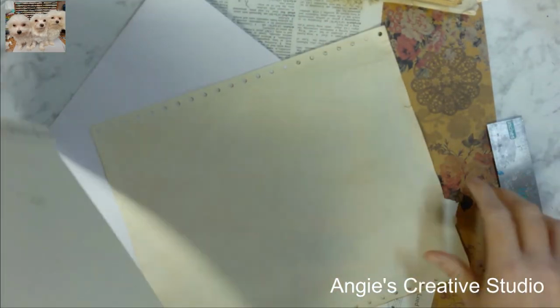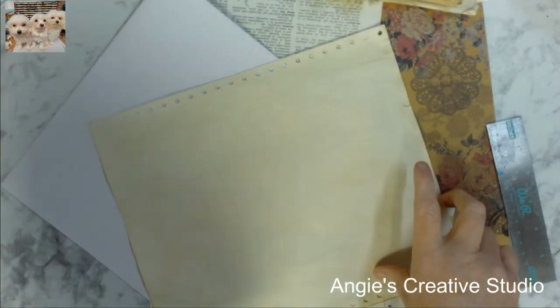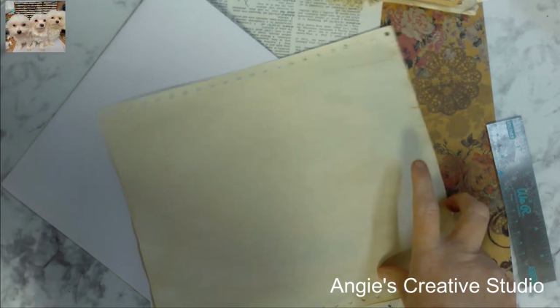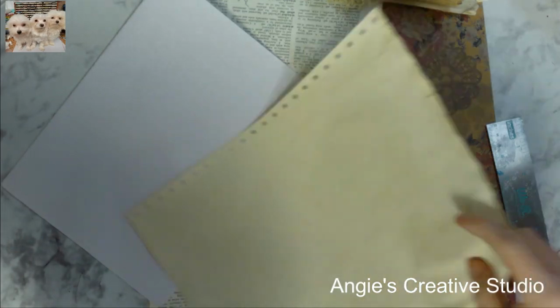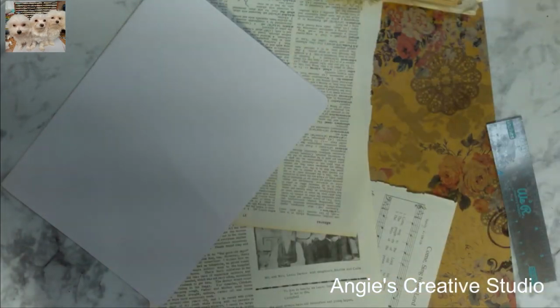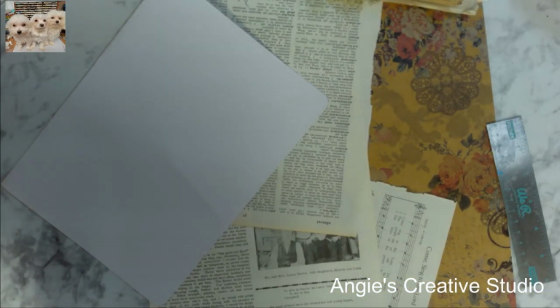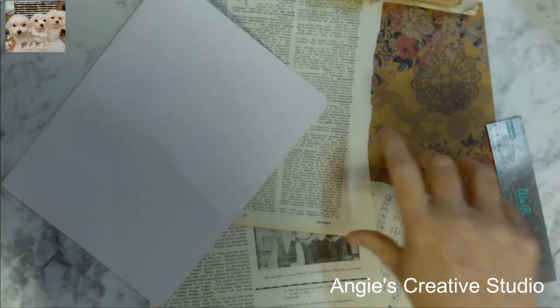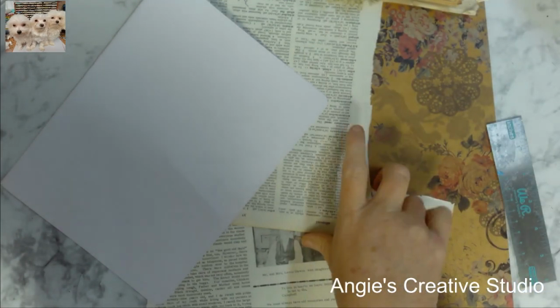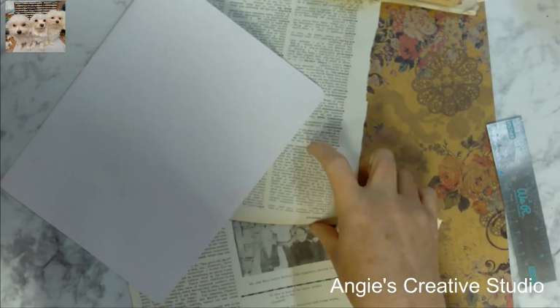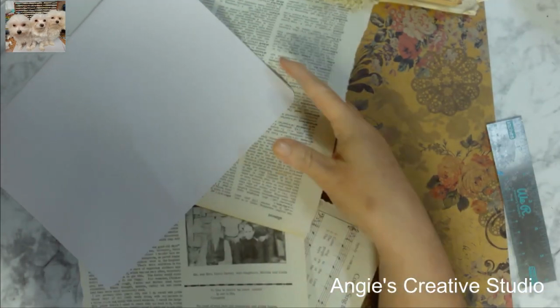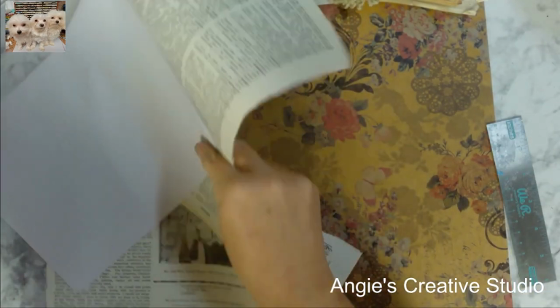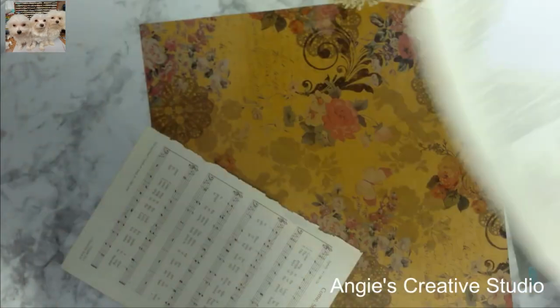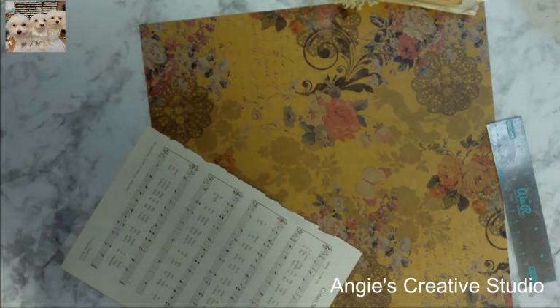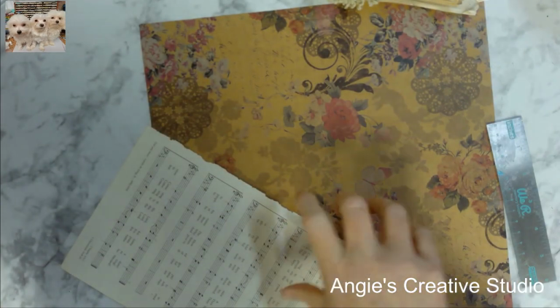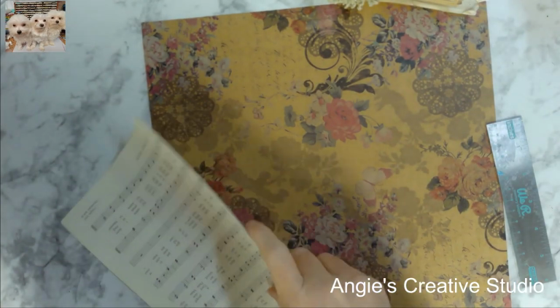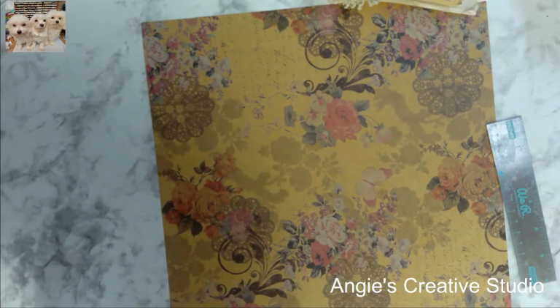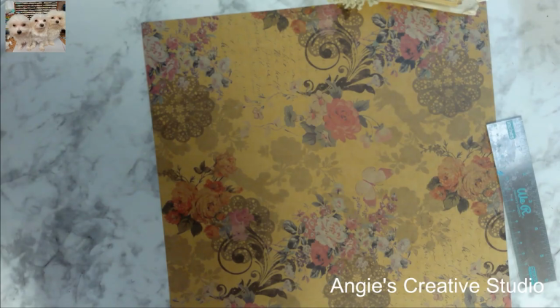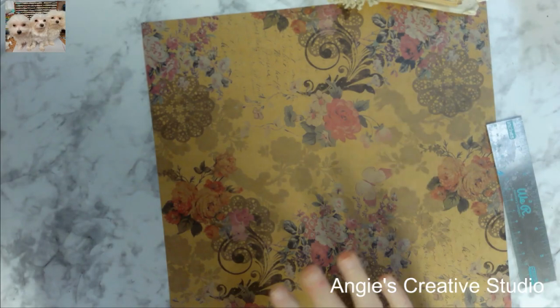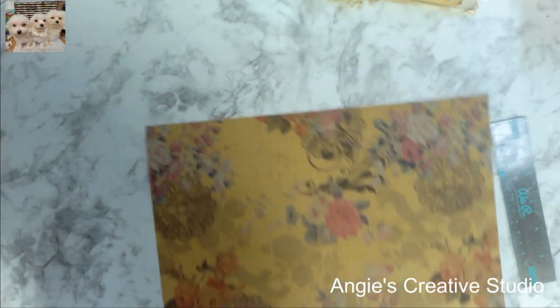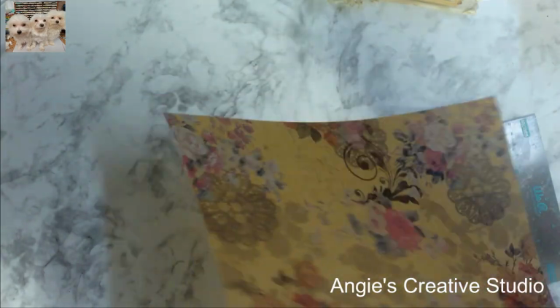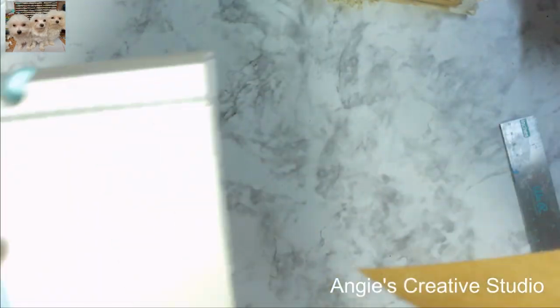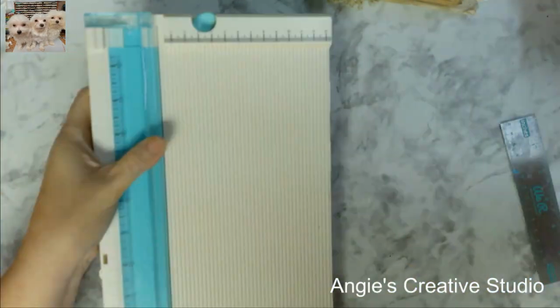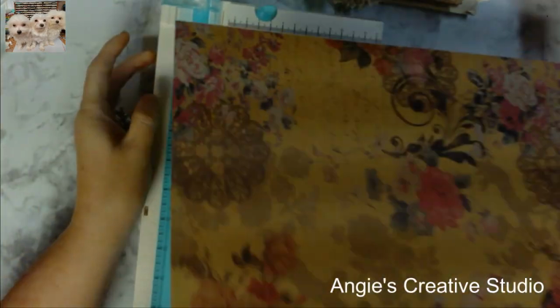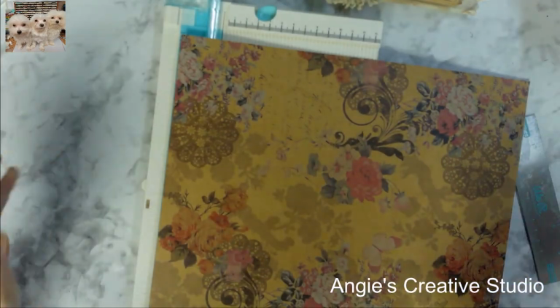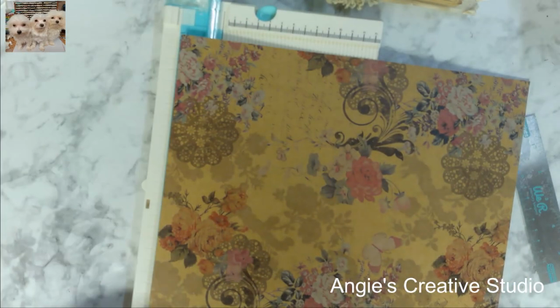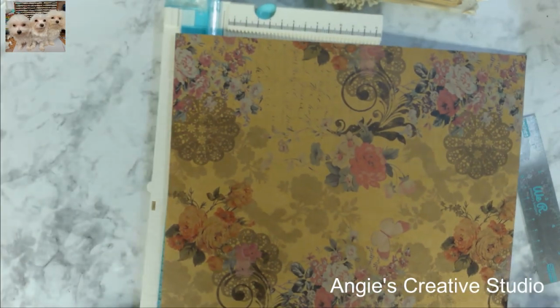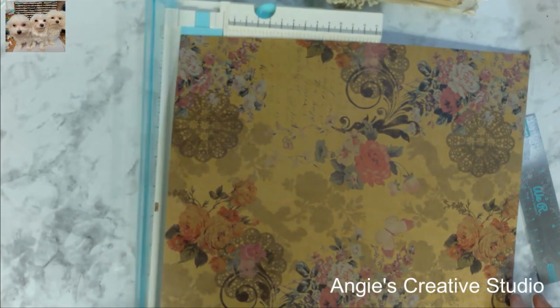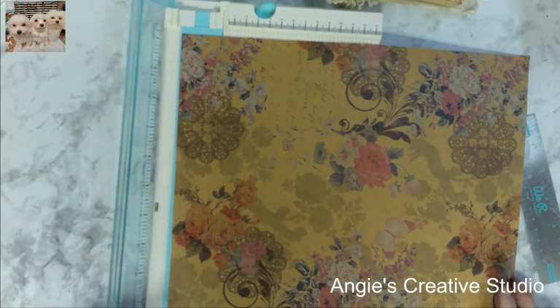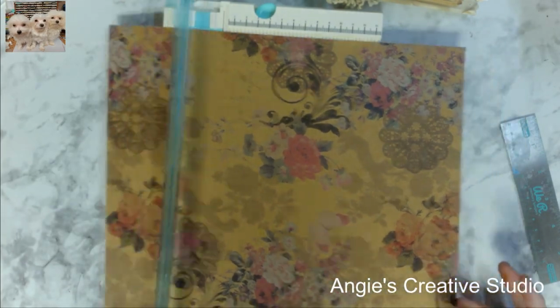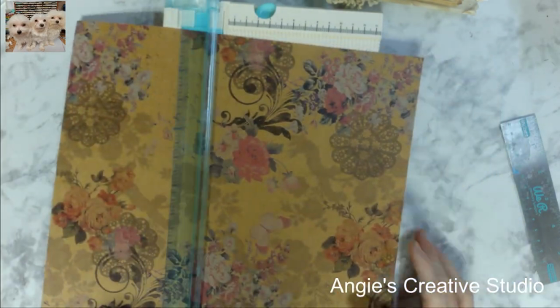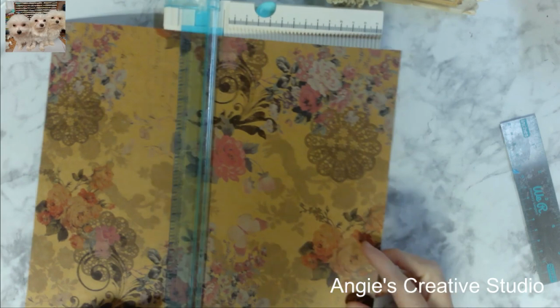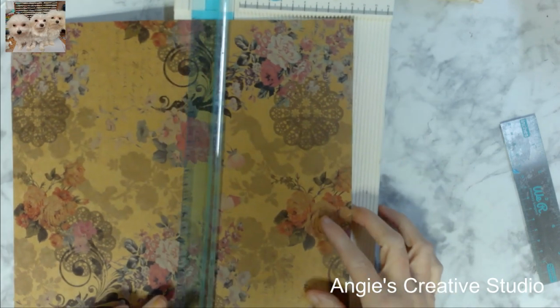We're gonna put the paper down. This I think is going to be the cover for my little book.